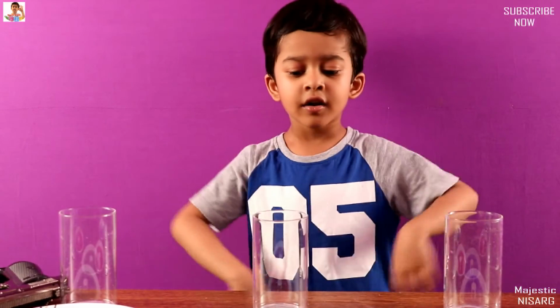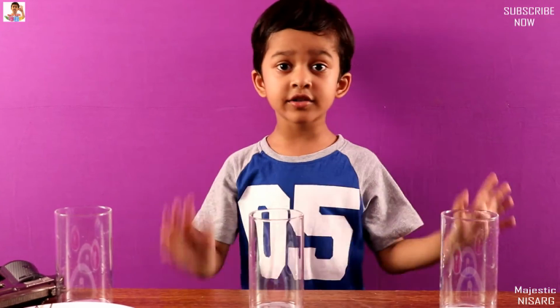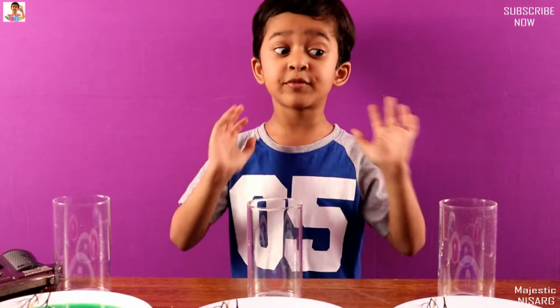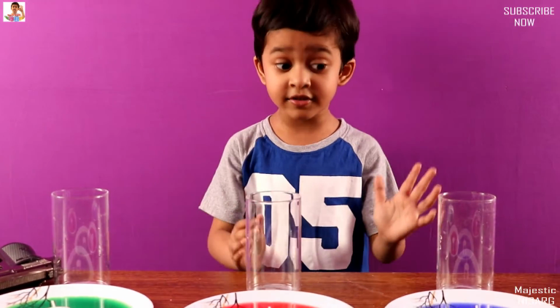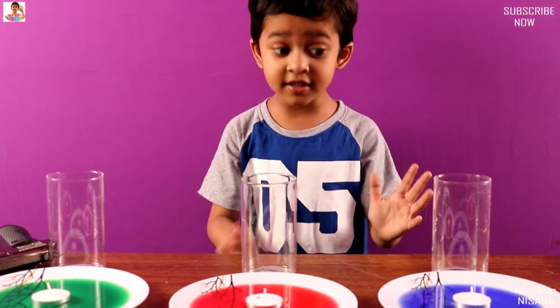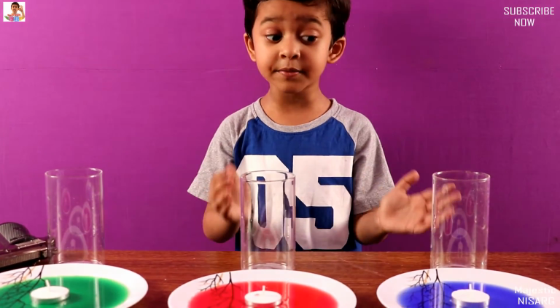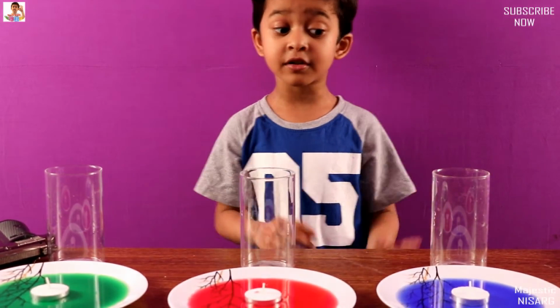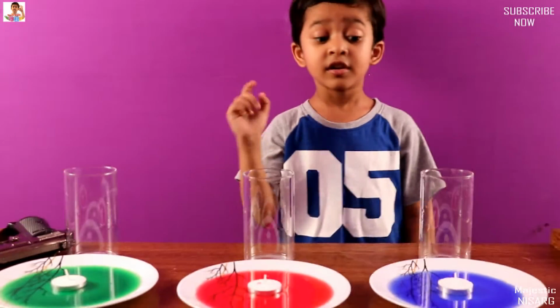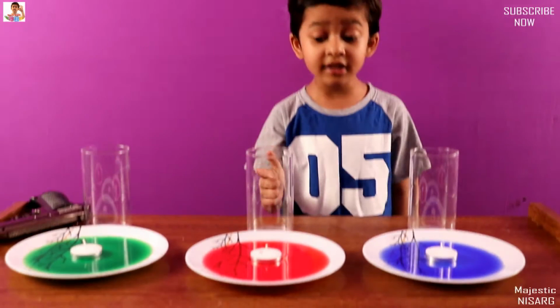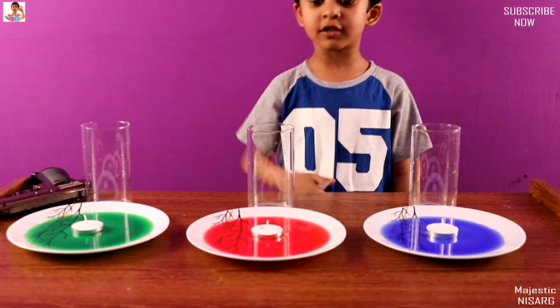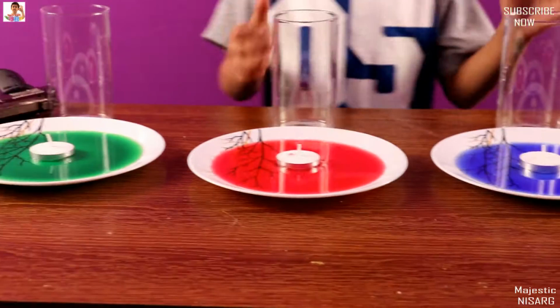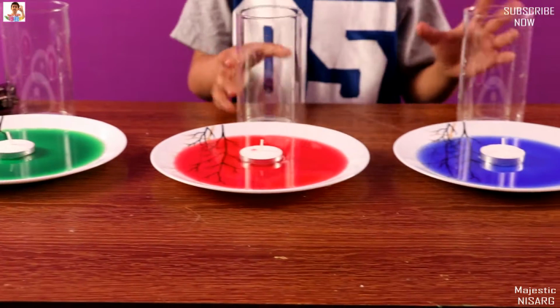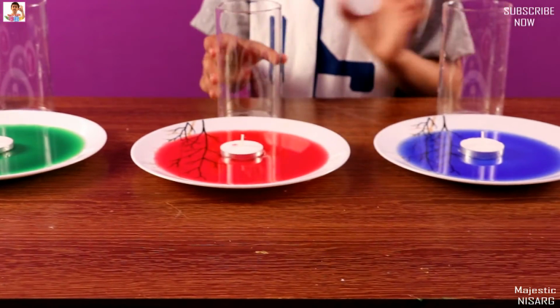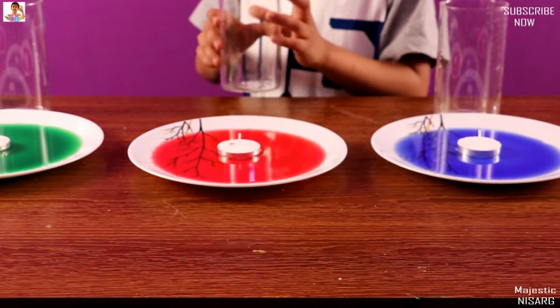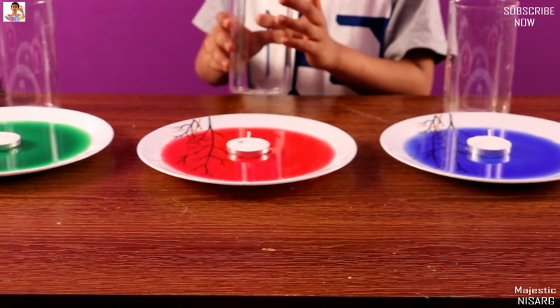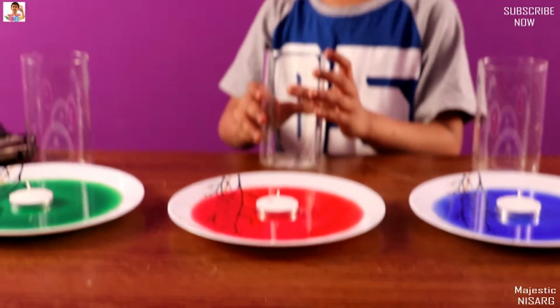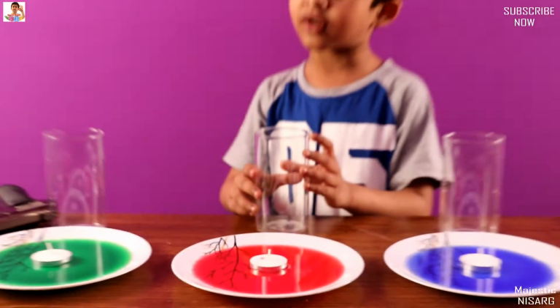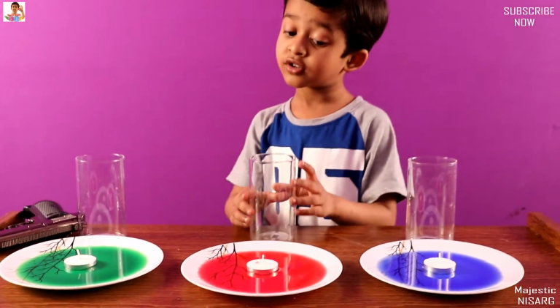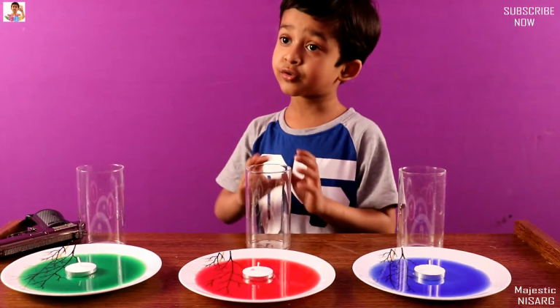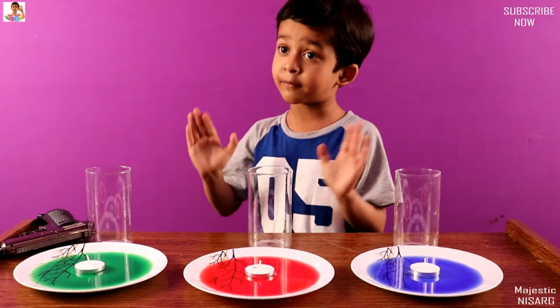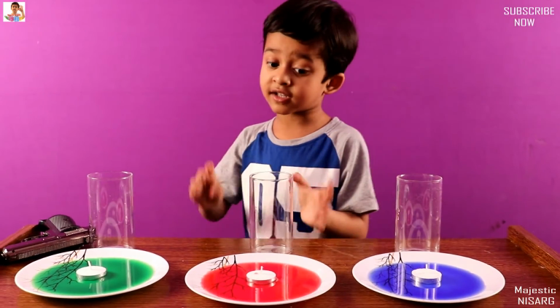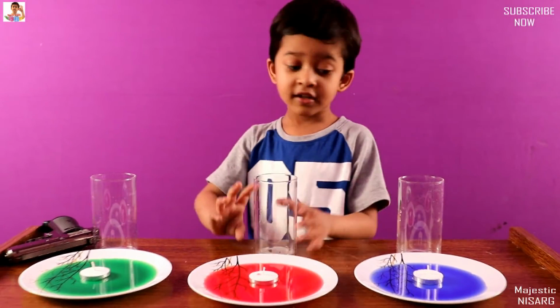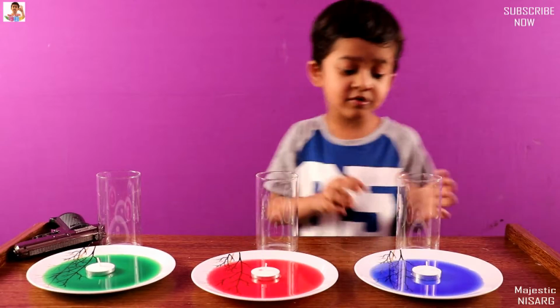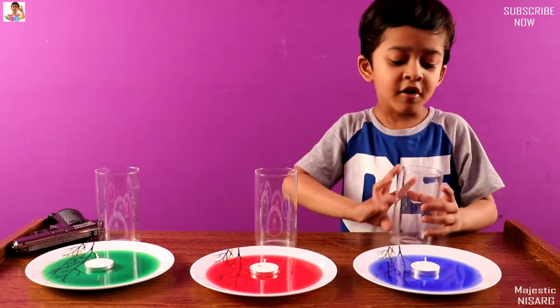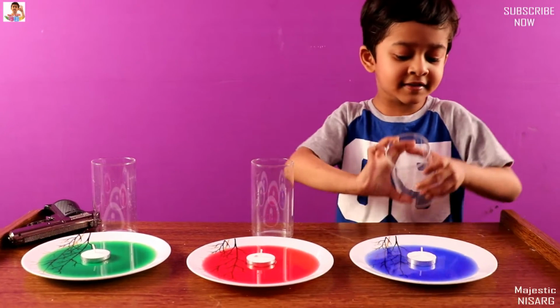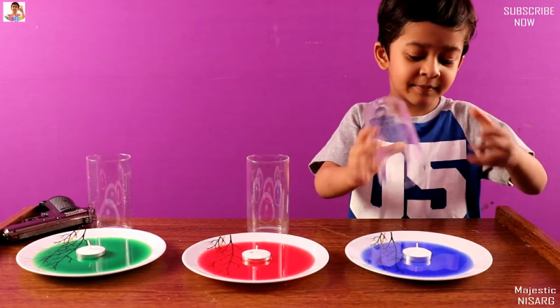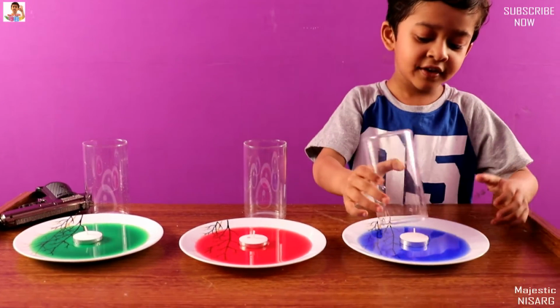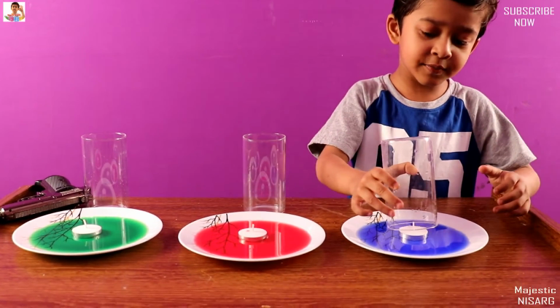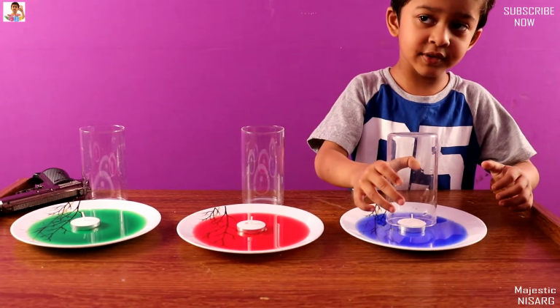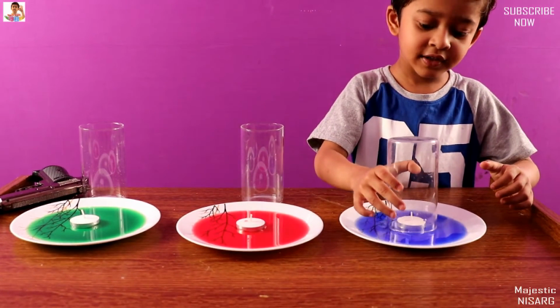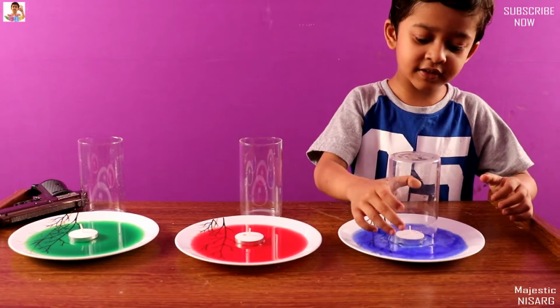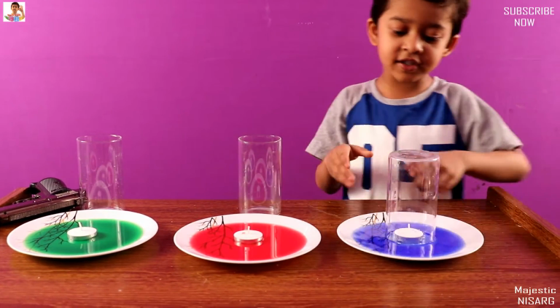Guys, you need to put it gently in — at the mirror. The whole glass is not doing the magic. Let me show you what is going to happen. Yes, you see!